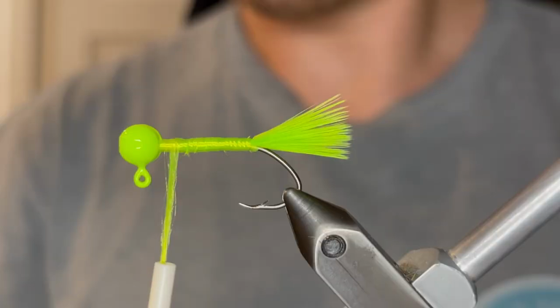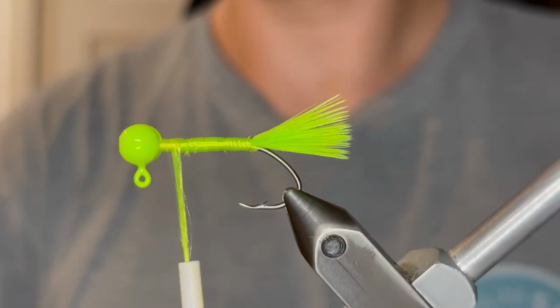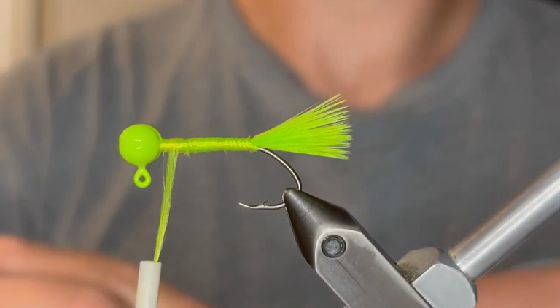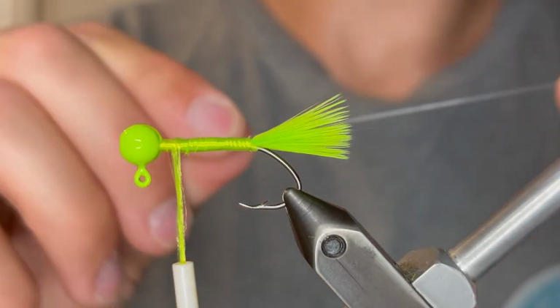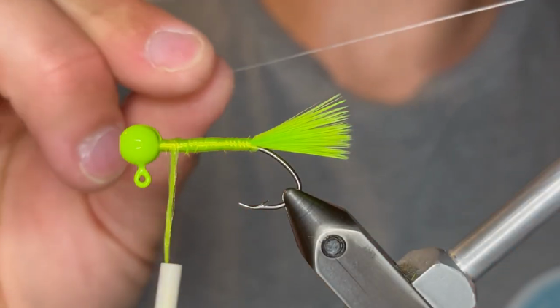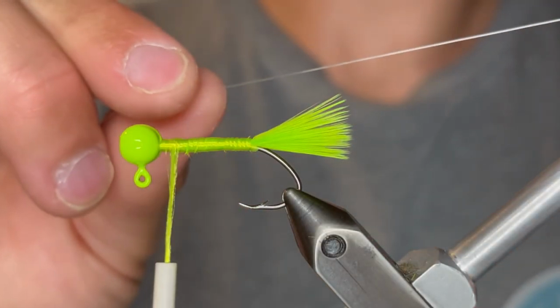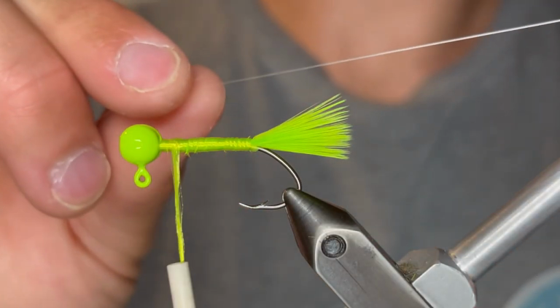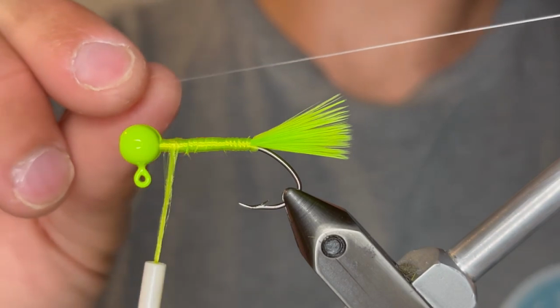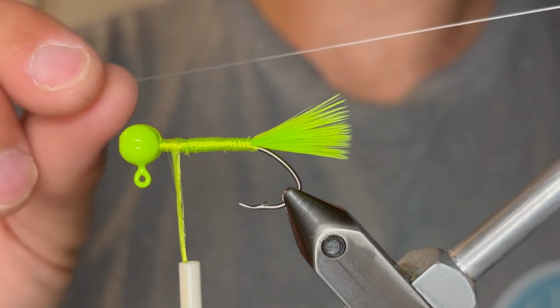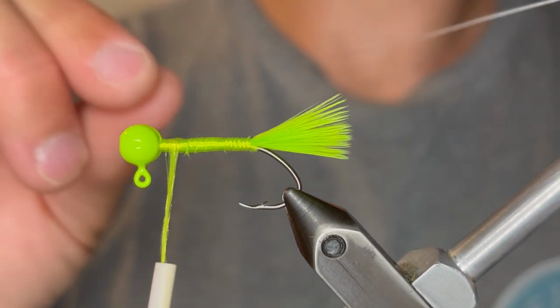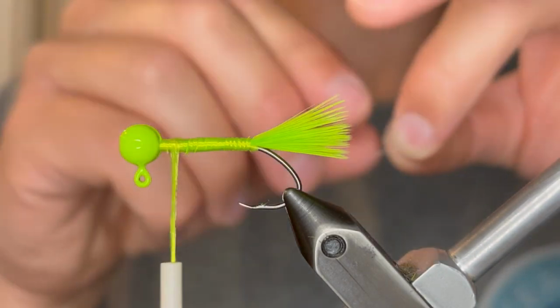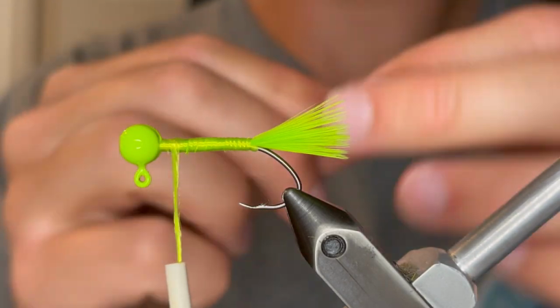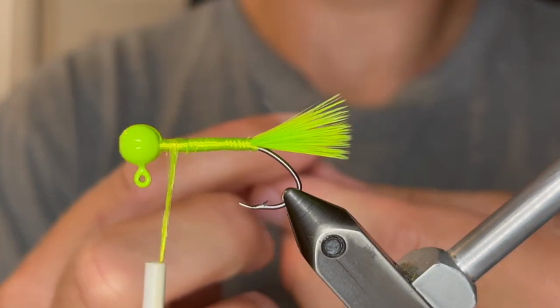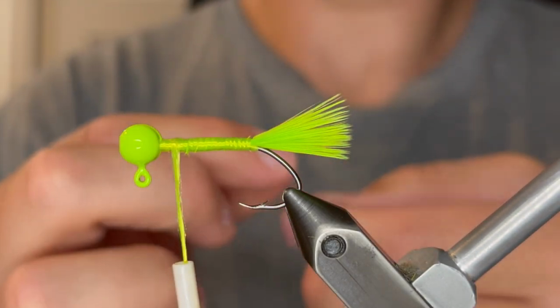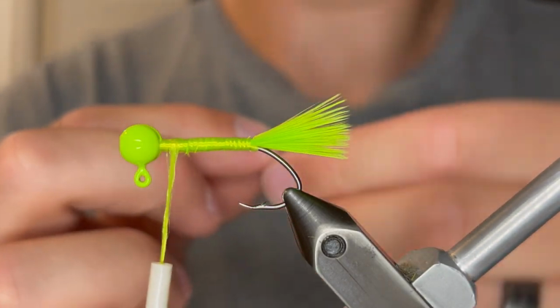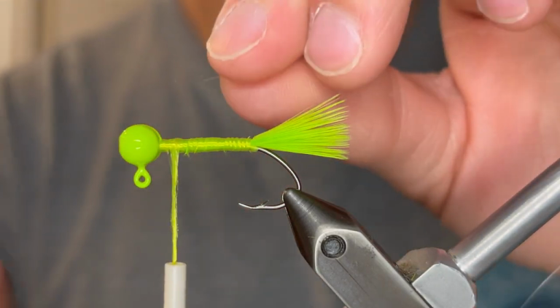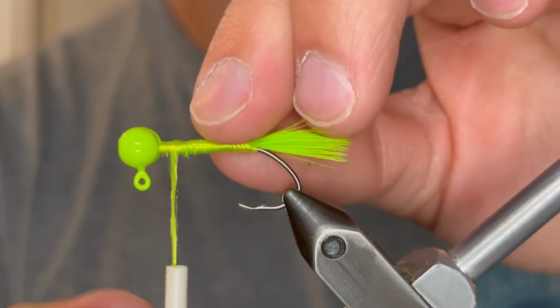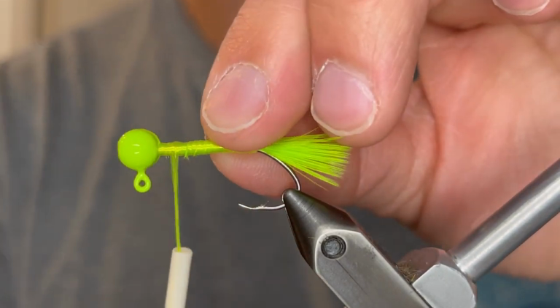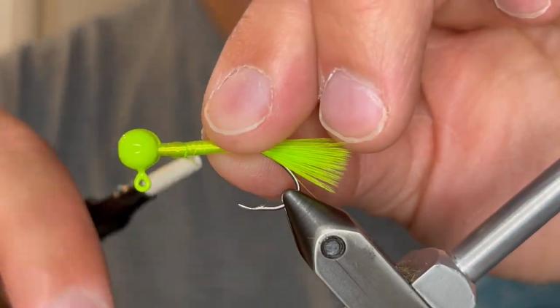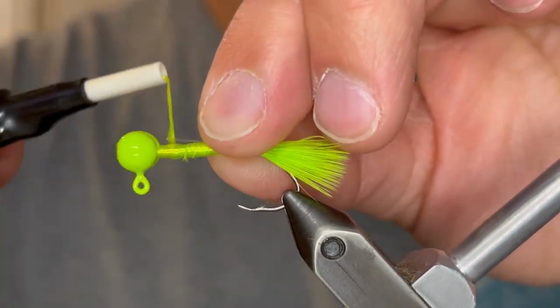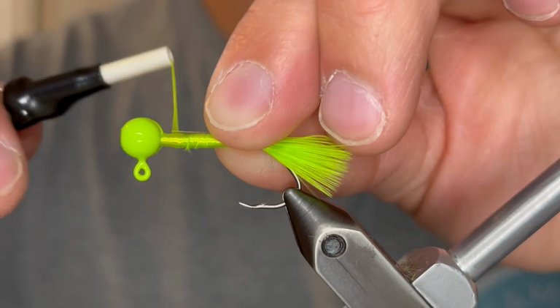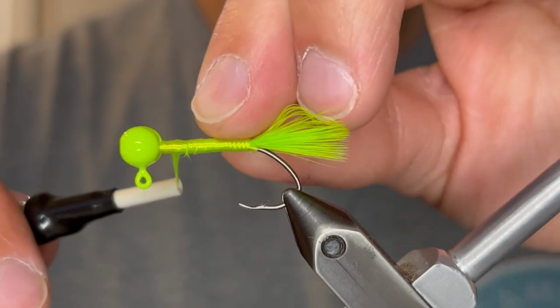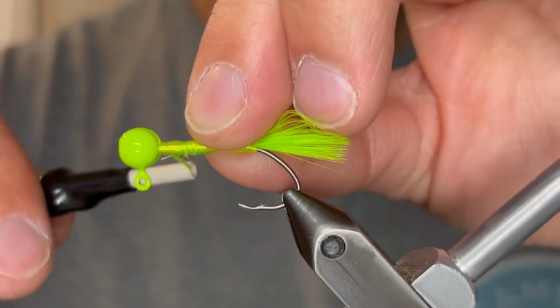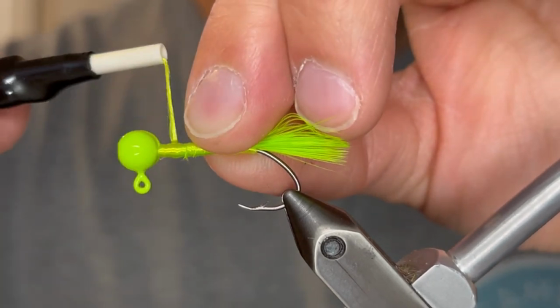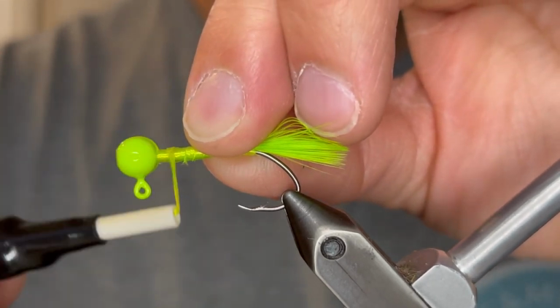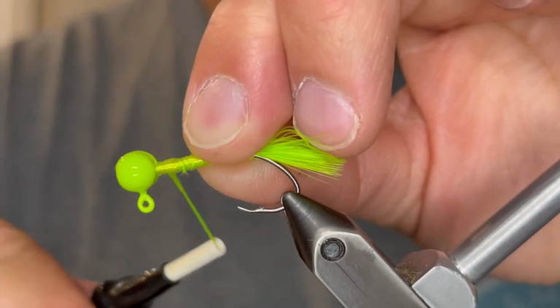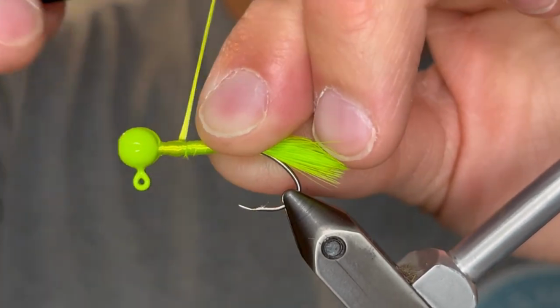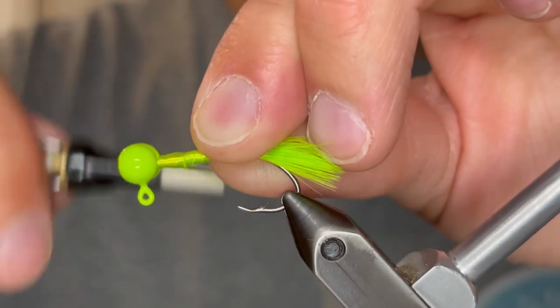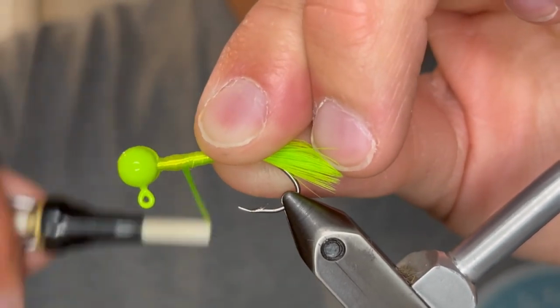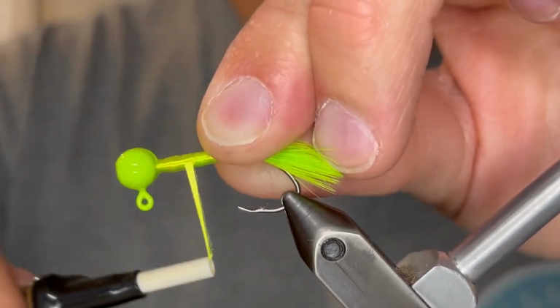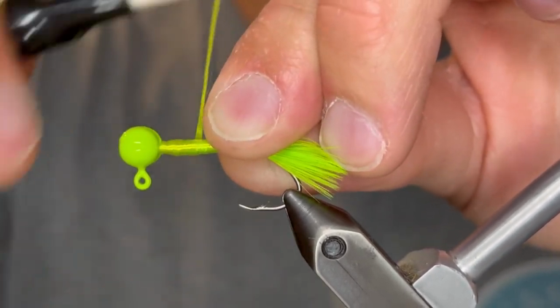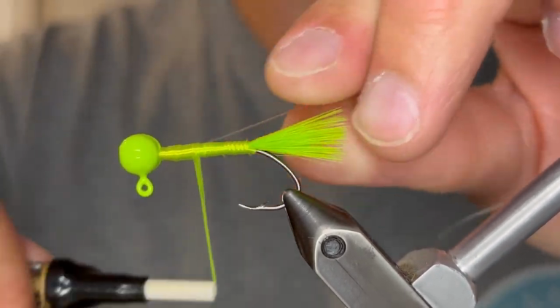Once you've got that tied in tight, we're going to tie in a piece of monofilament. I'm using a four pound mono line. We're going to tie that in at the head and tightly tie it in down to the tail.